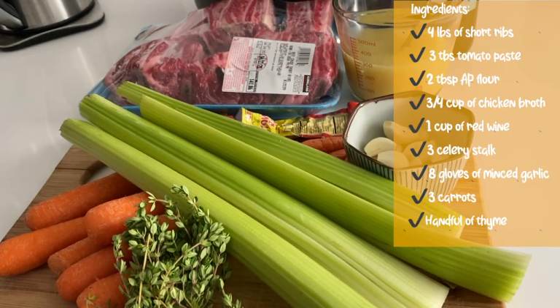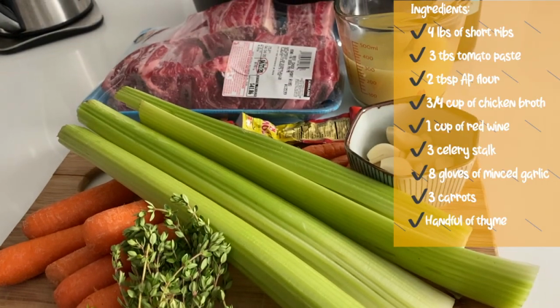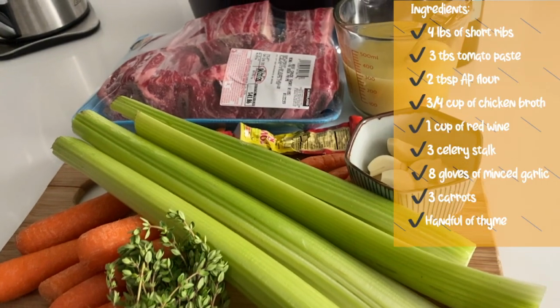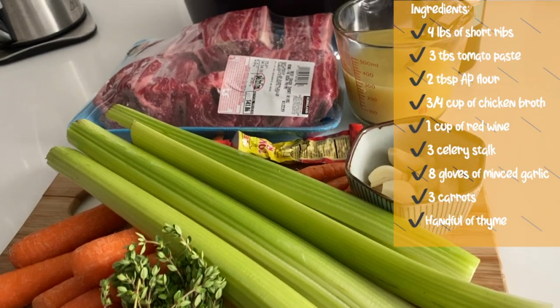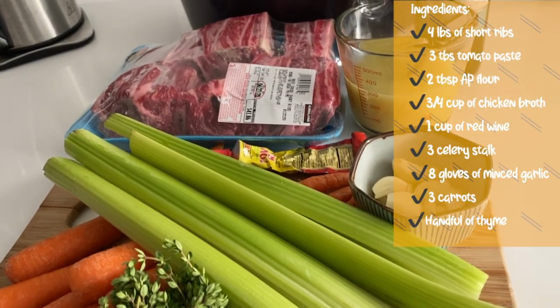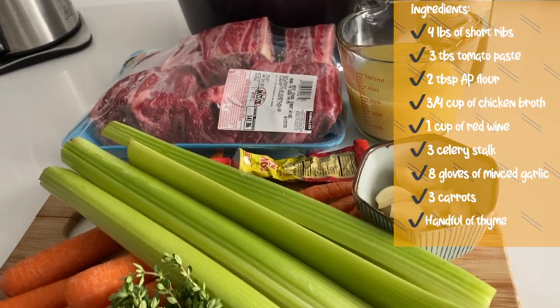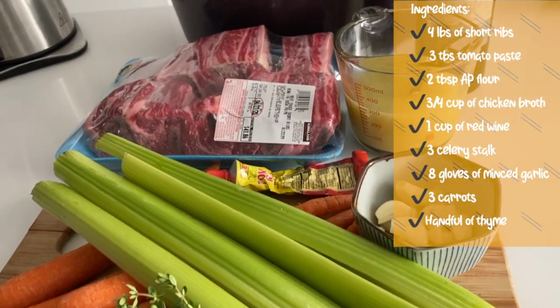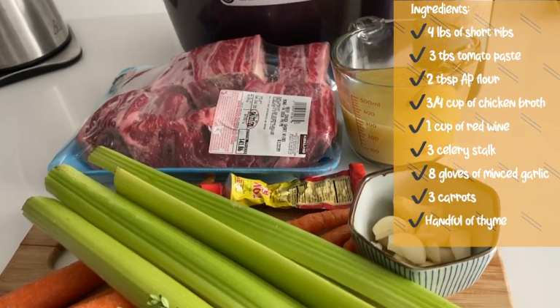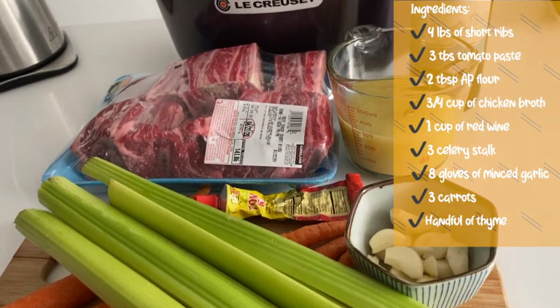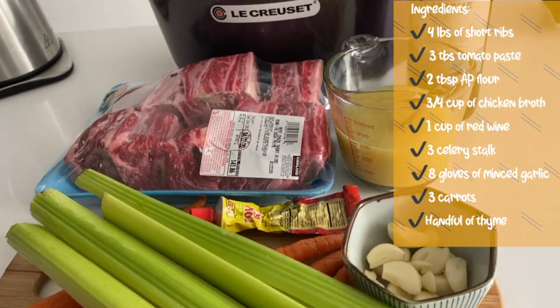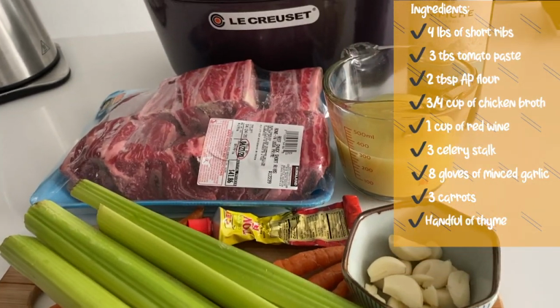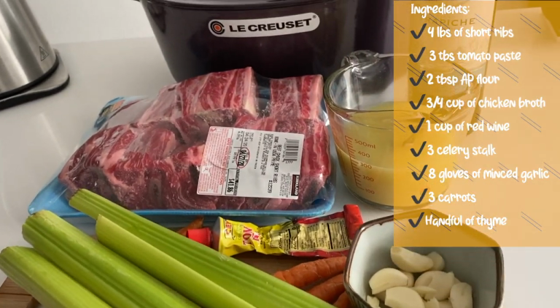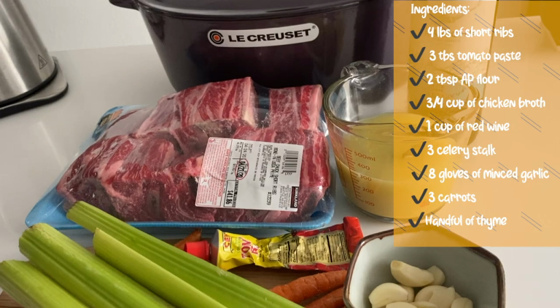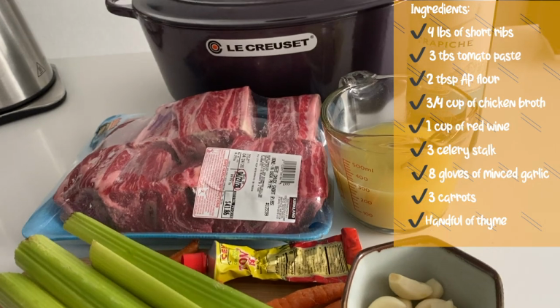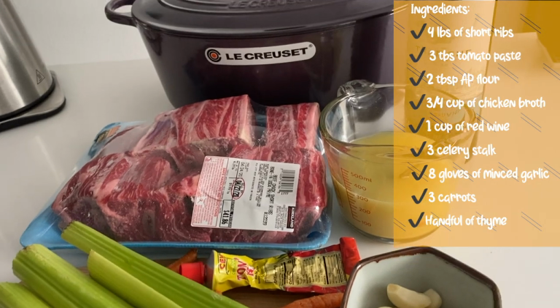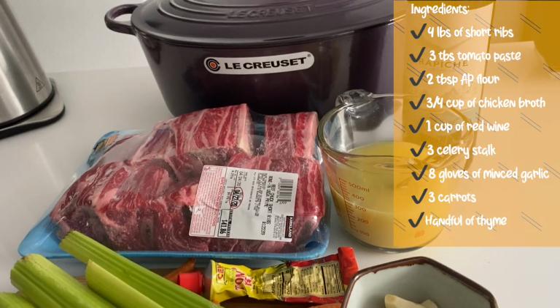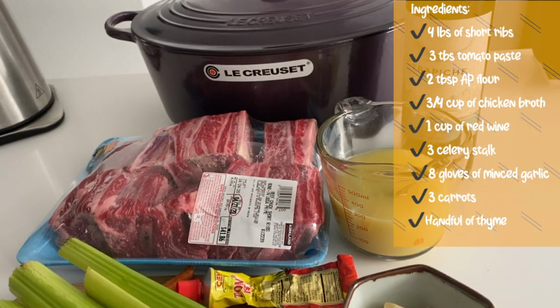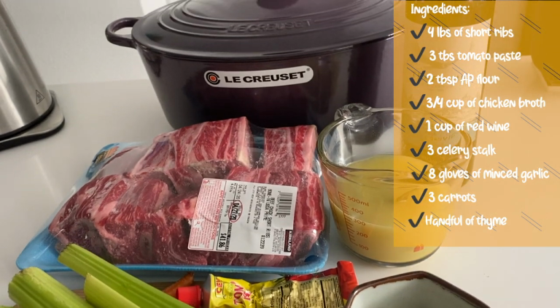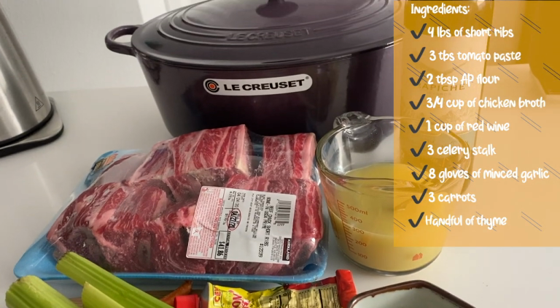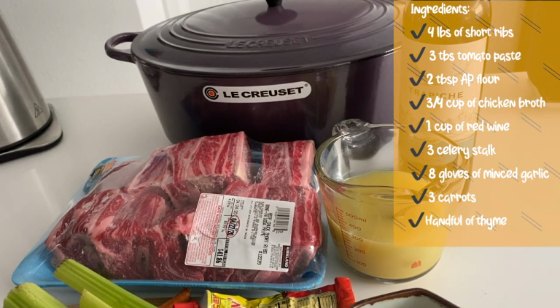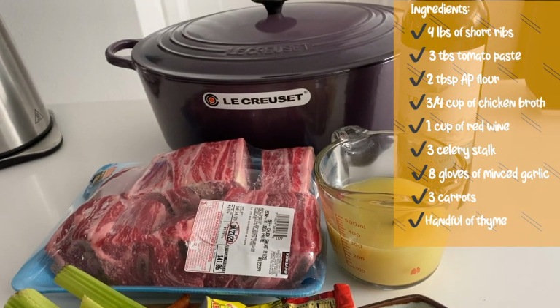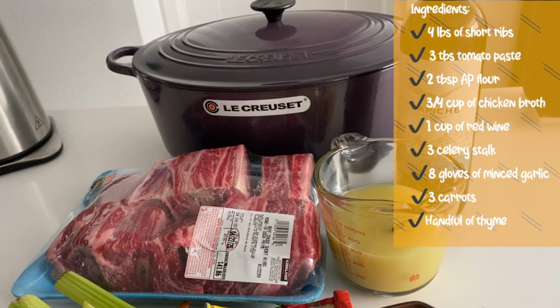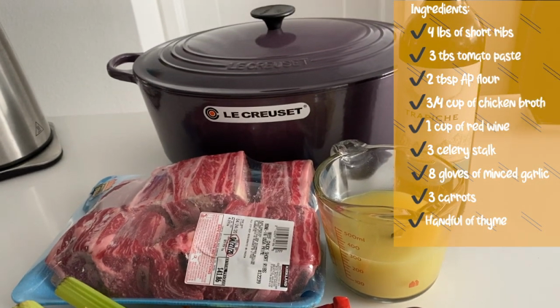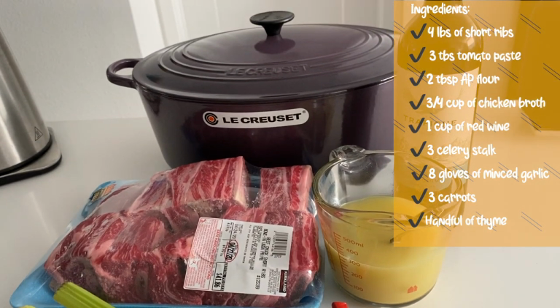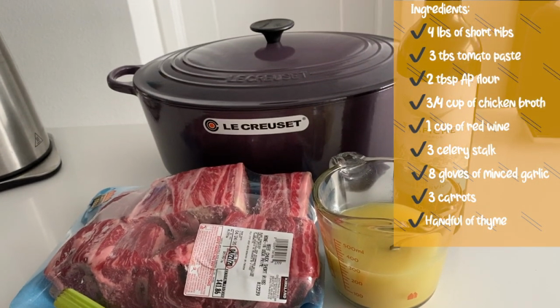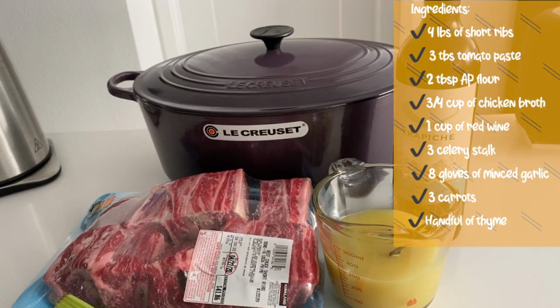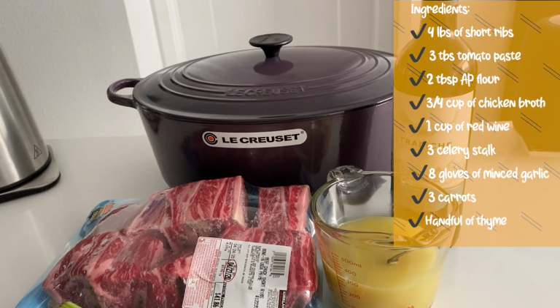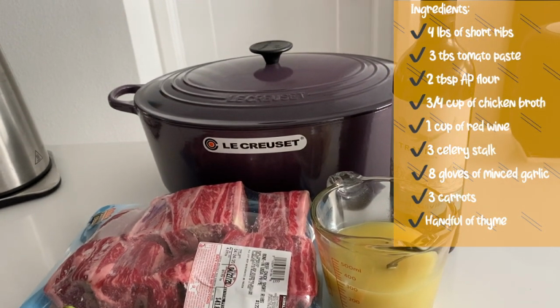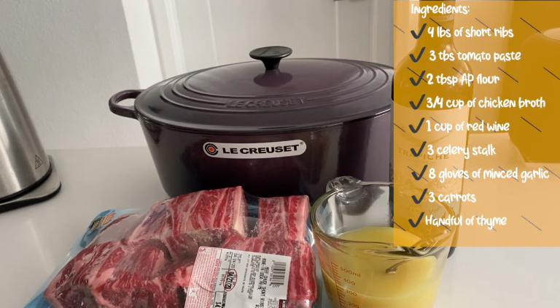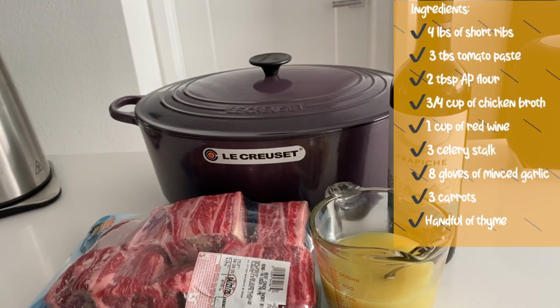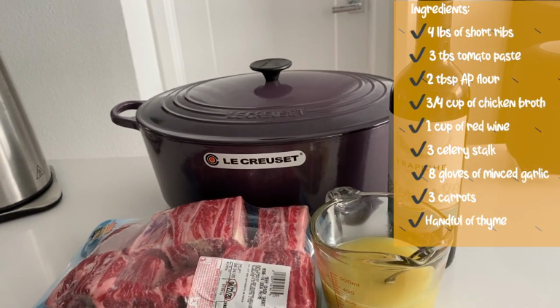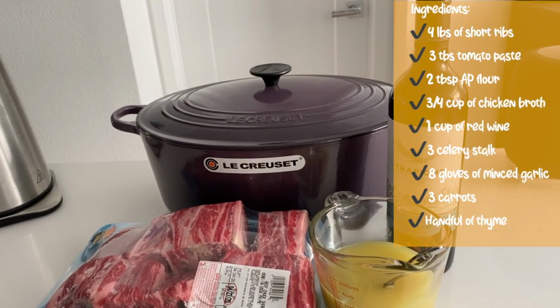Here's a list of ingredients you need. We got the short ribs from Costco — it was only $41.86 and this is a really good deal for US Prime.